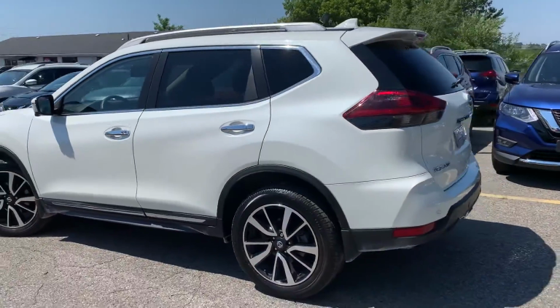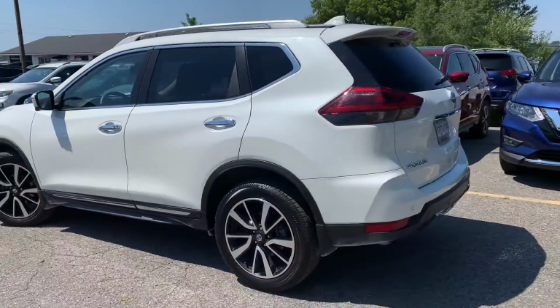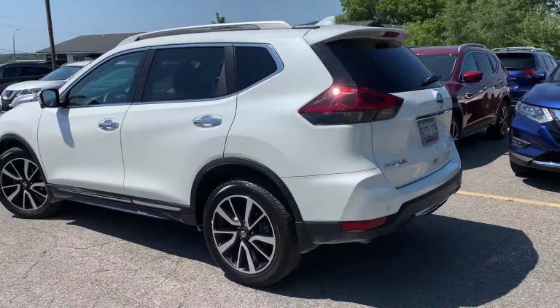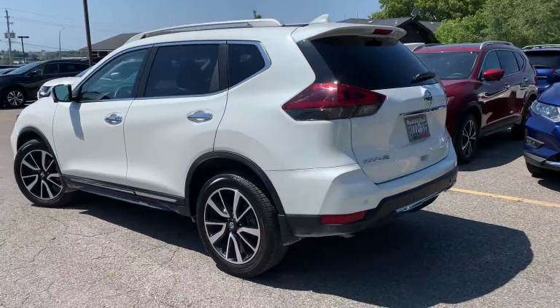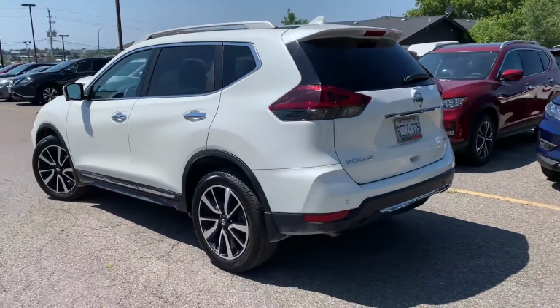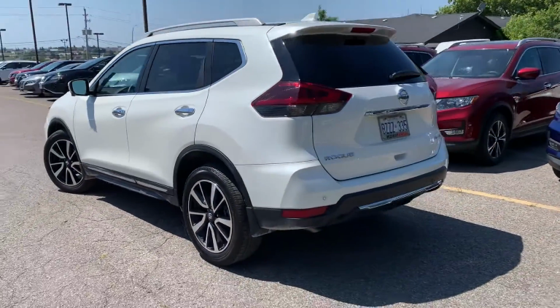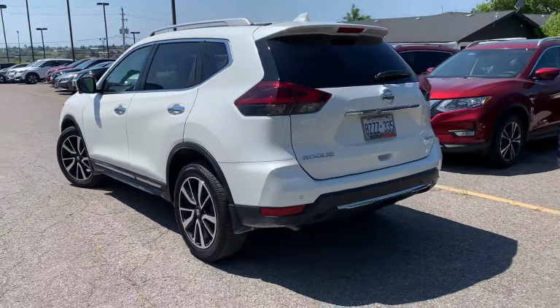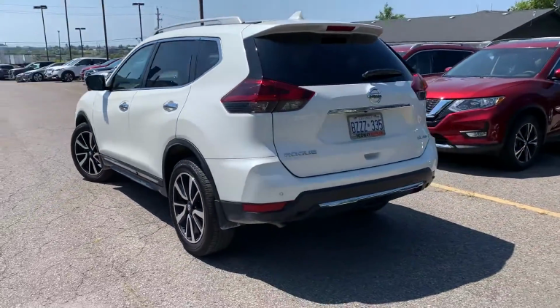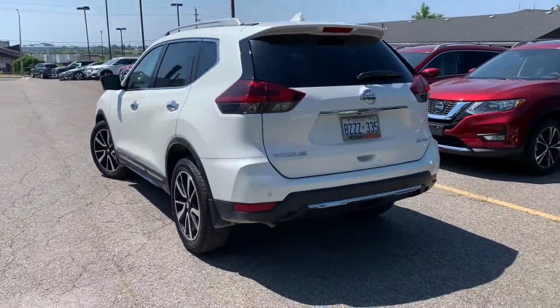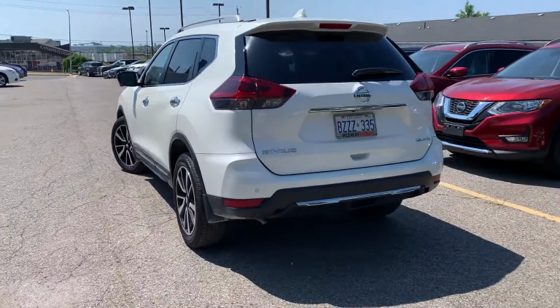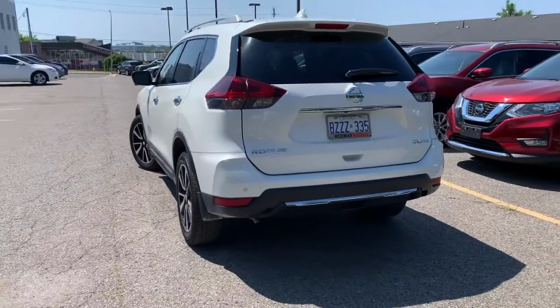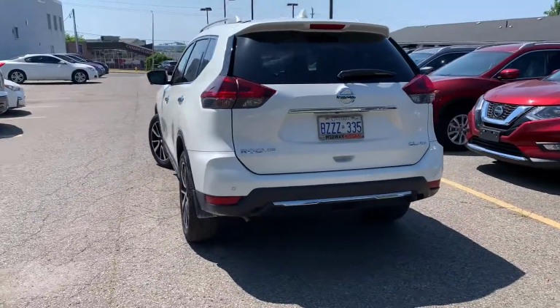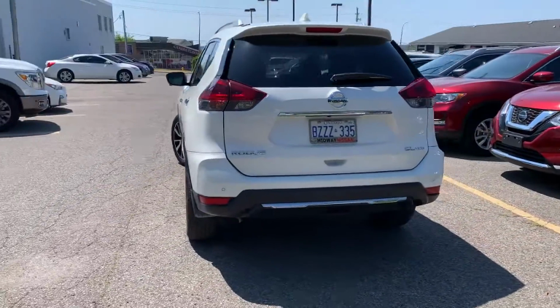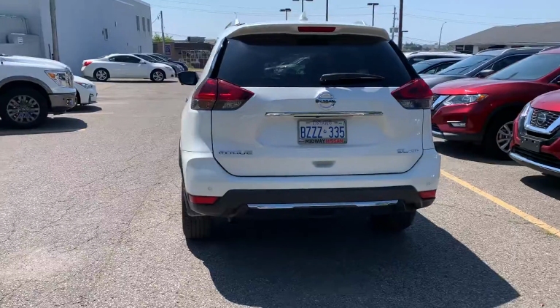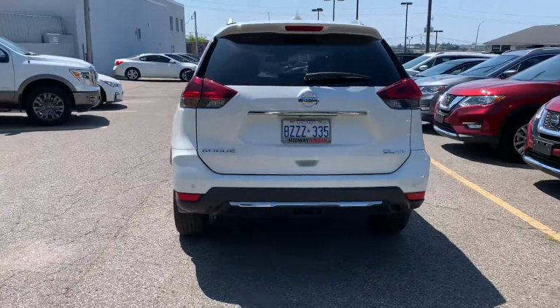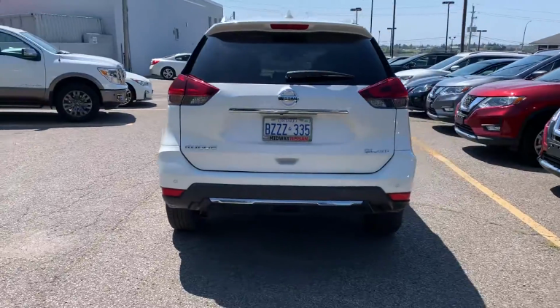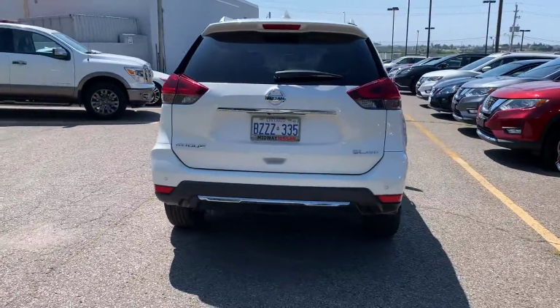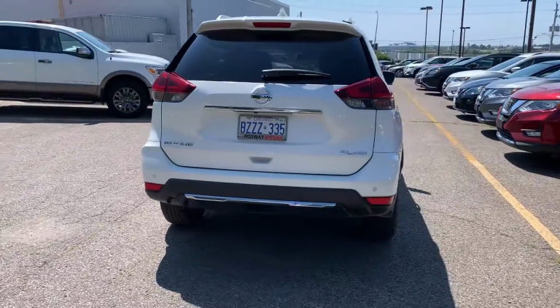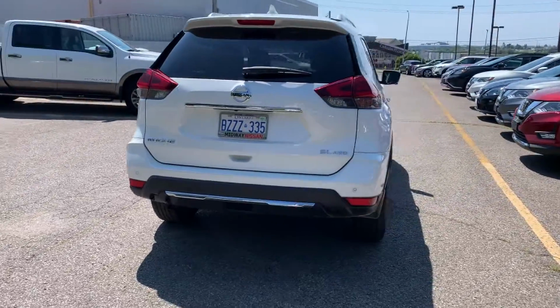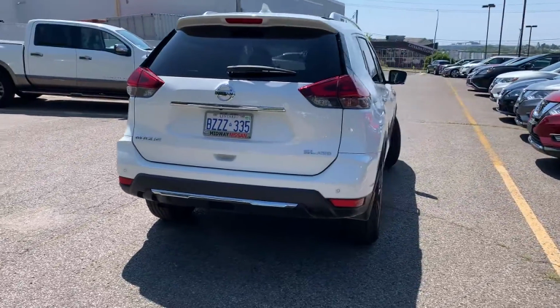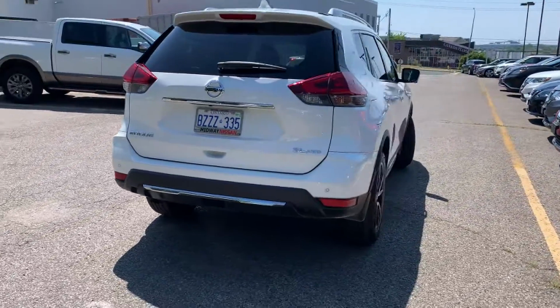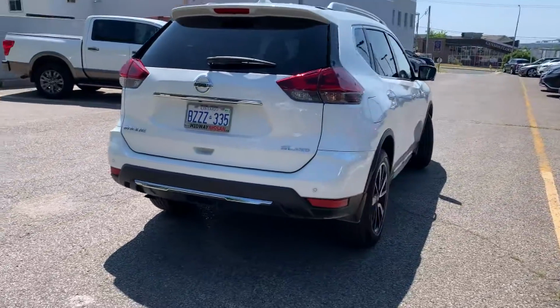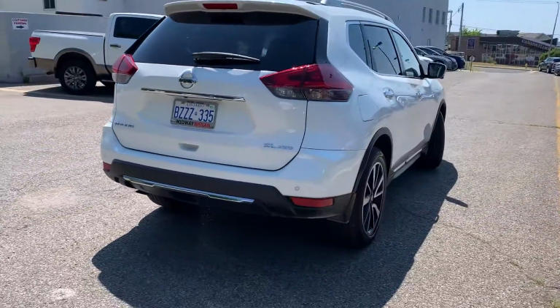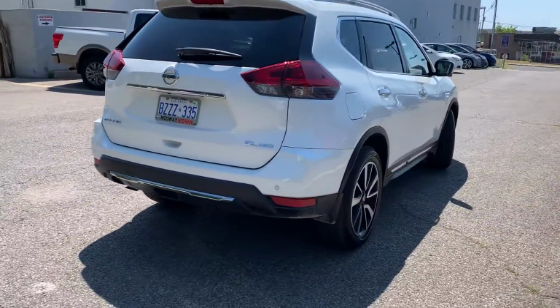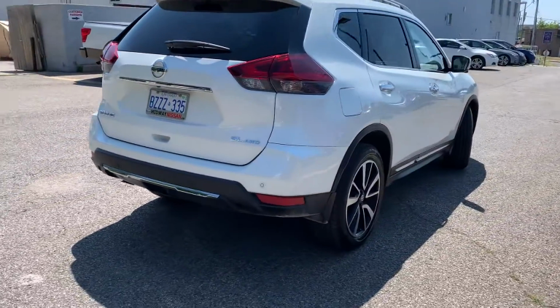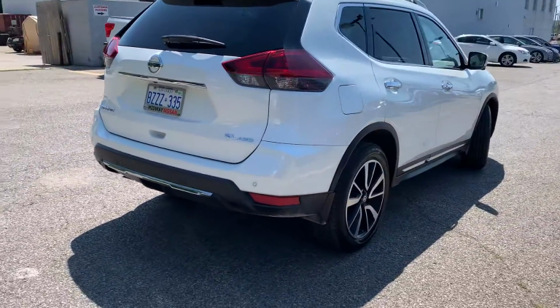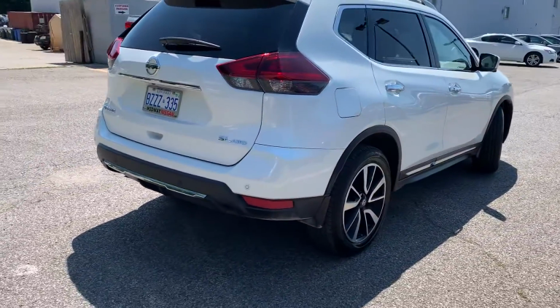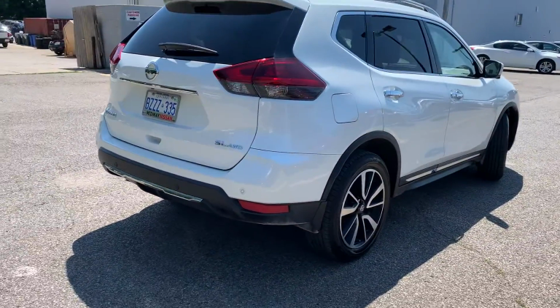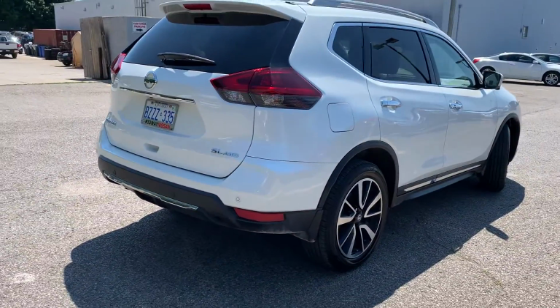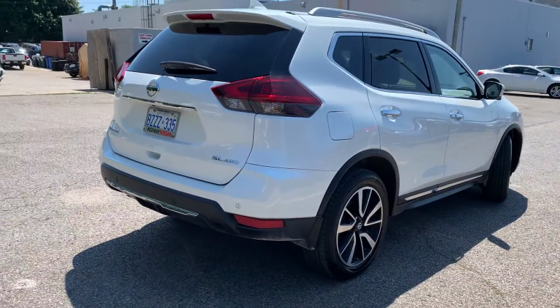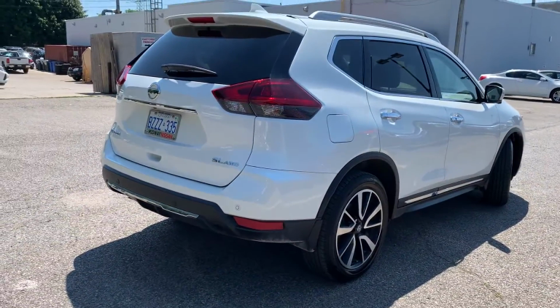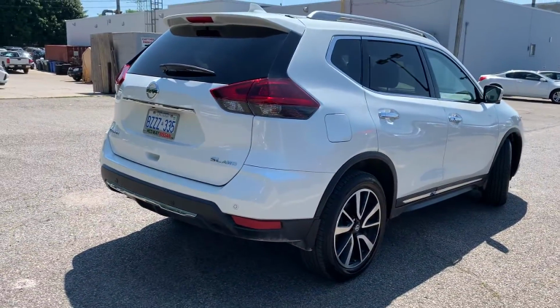Here's a quick look at the outside of the vehicle. Now let's take a look at some of the features on the inside.